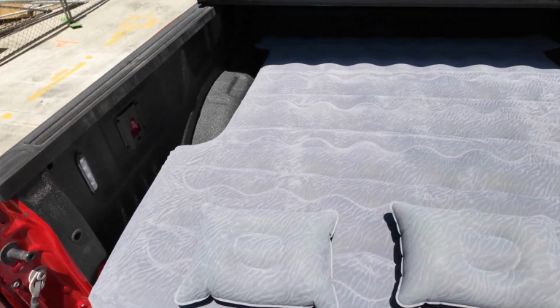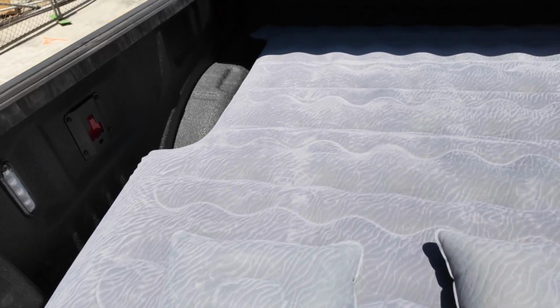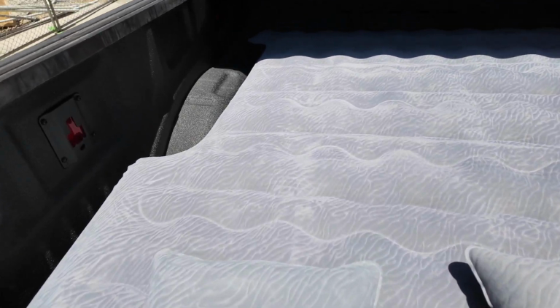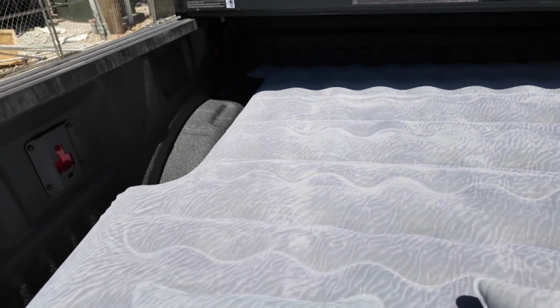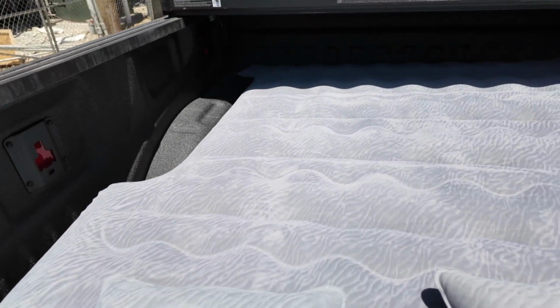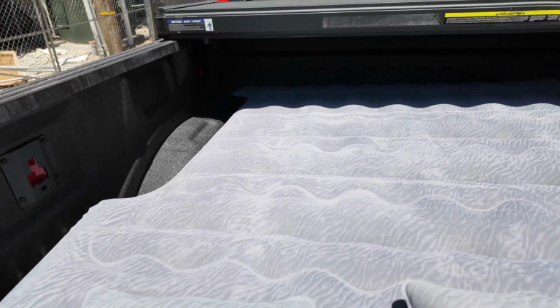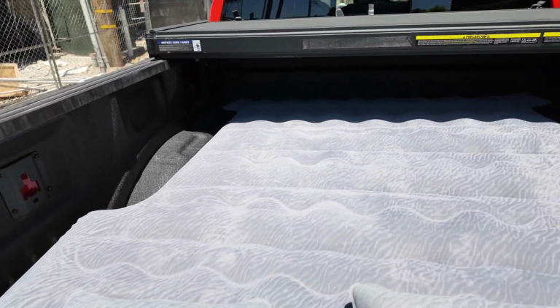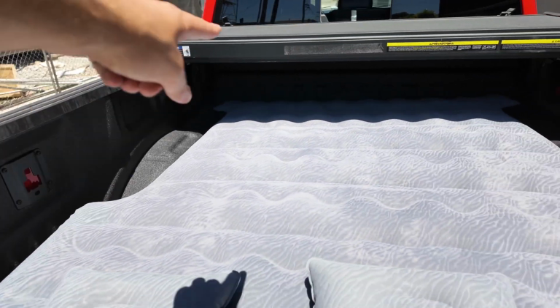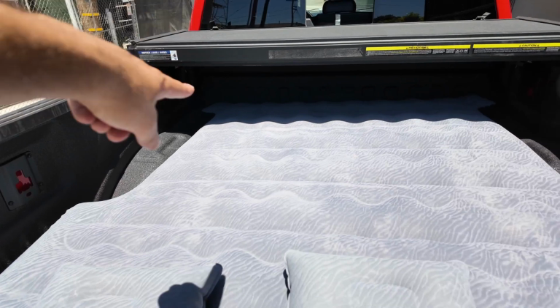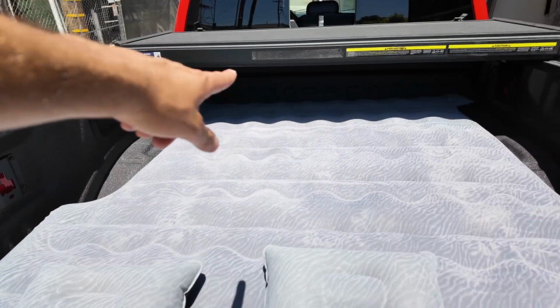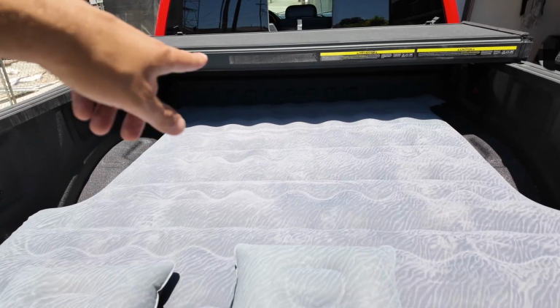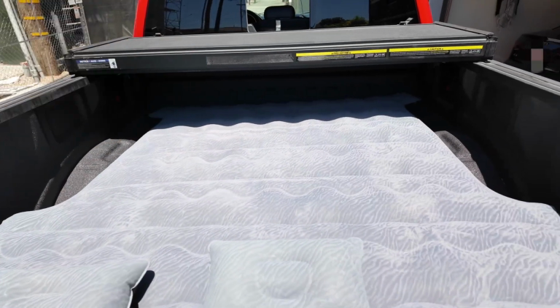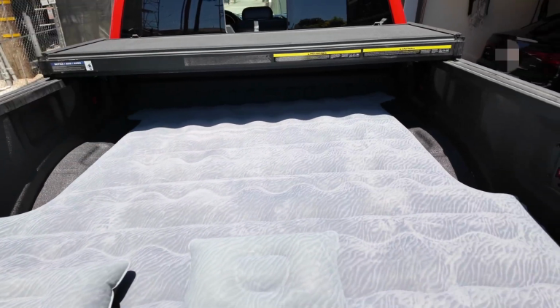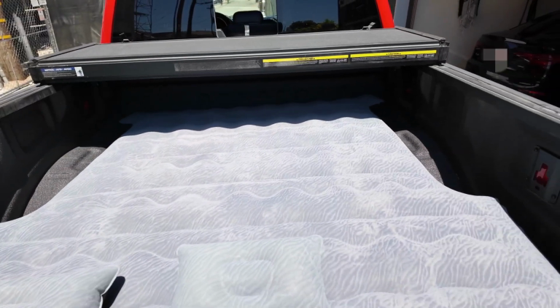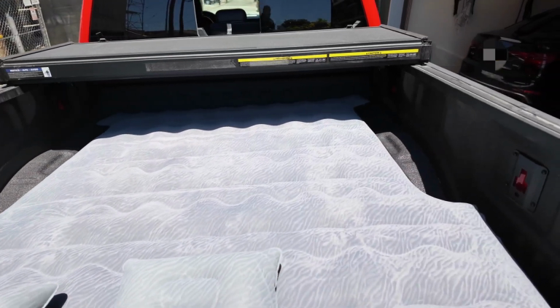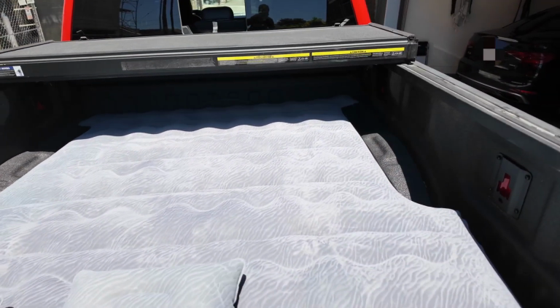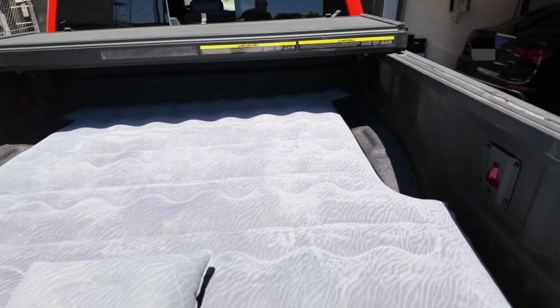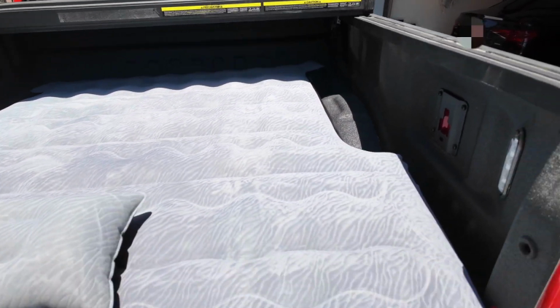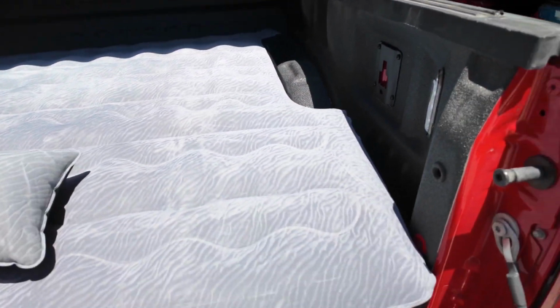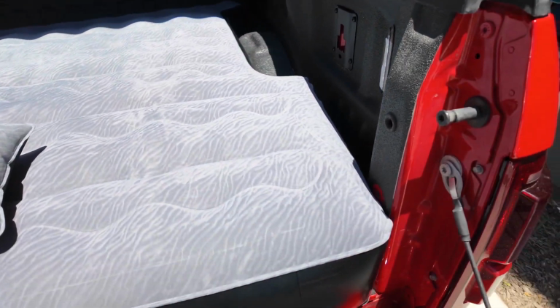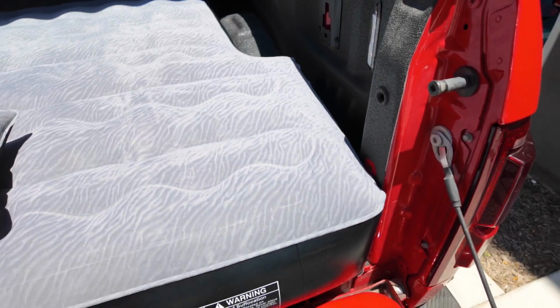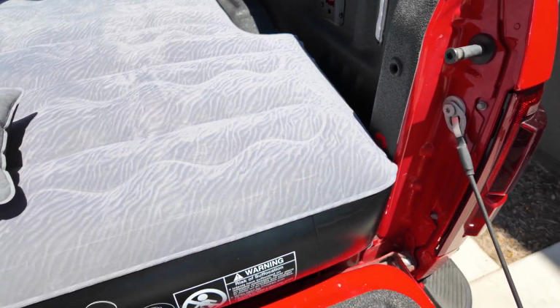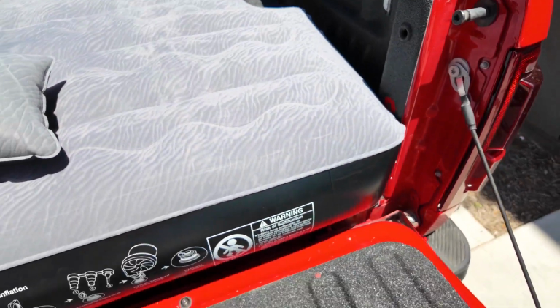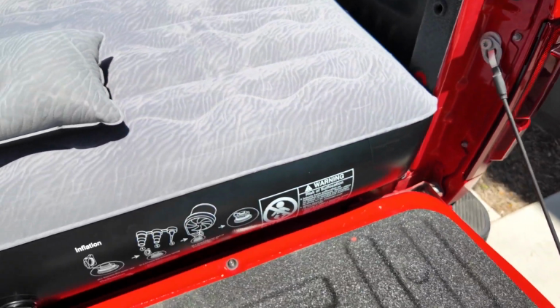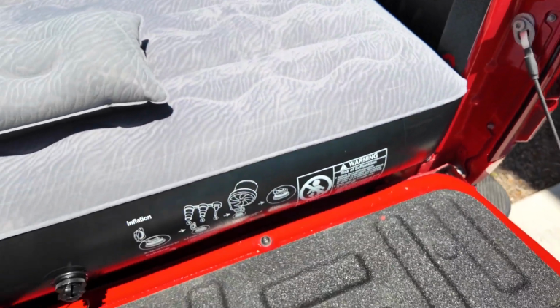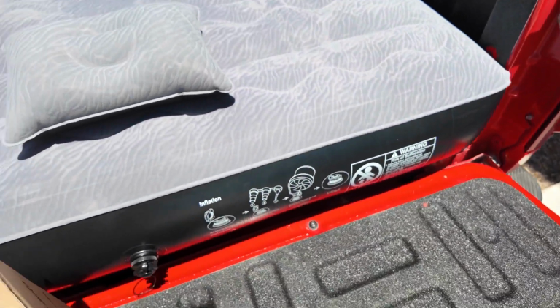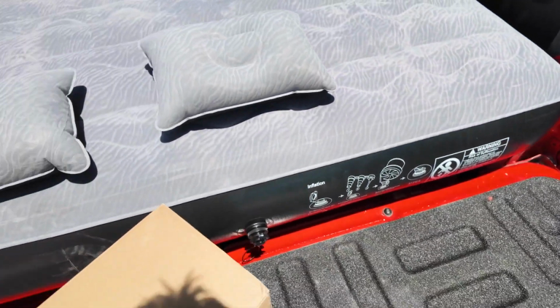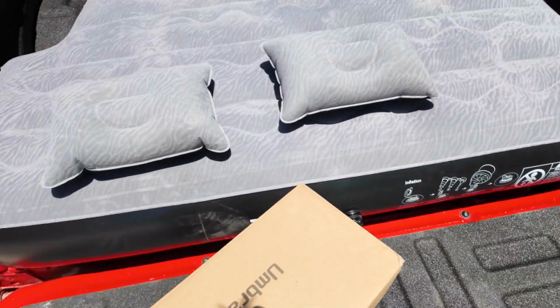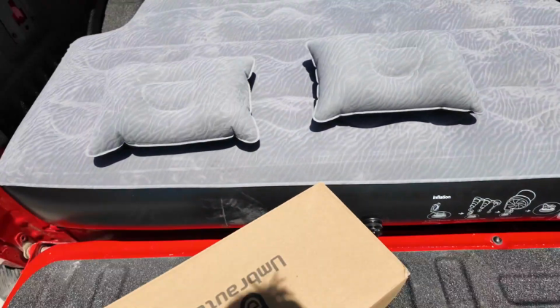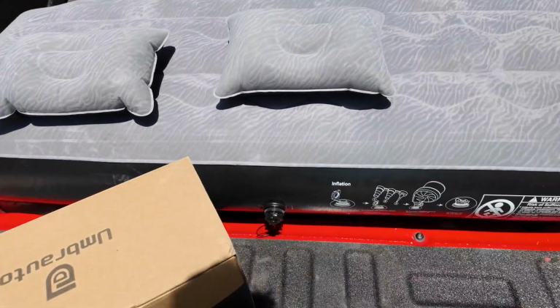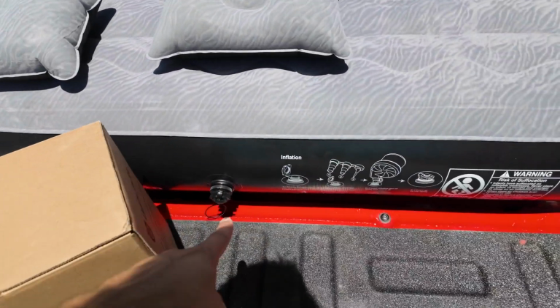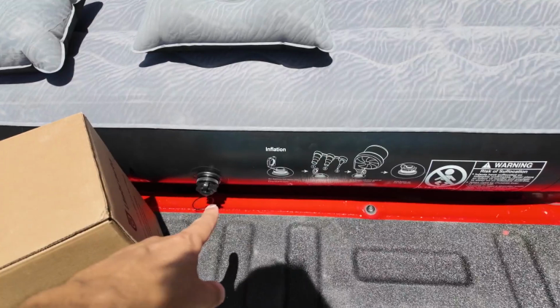This one is made exactly for this bed. As you can see it fits right there. I do have a tonneau cover on my bed, which is why you have that shadow — I would take it off for actual camping. You can see it fits really well, goes right up to the edges, and you can see the tailgate right here. It fits really nicely, and we have the pump on this side.